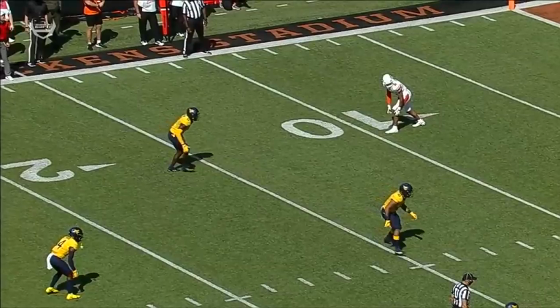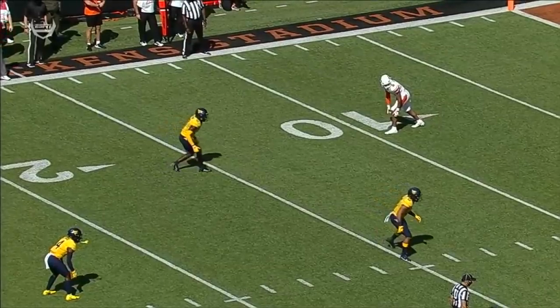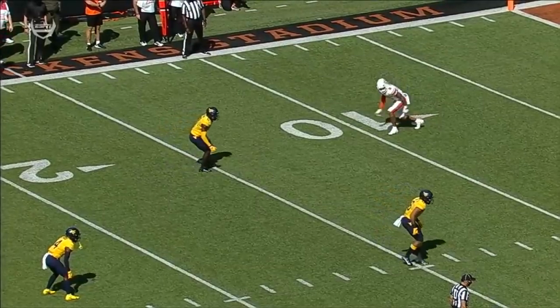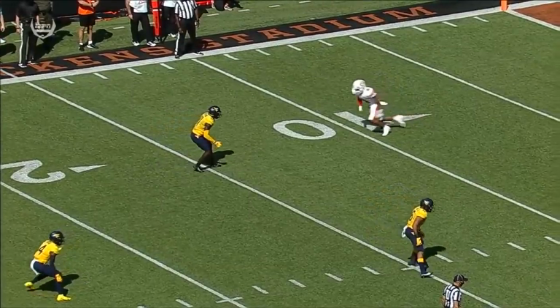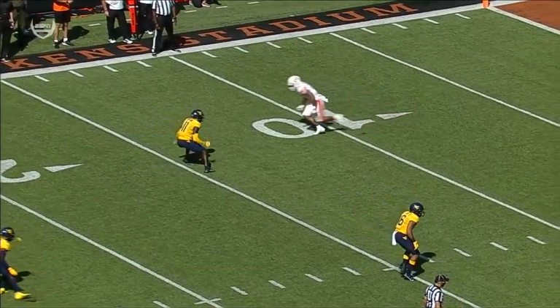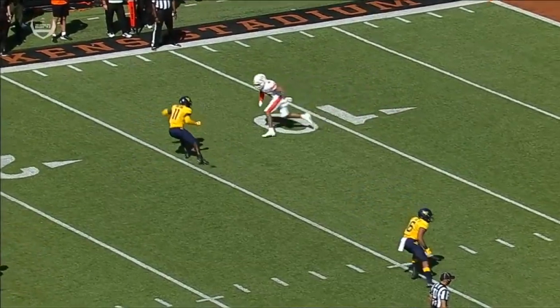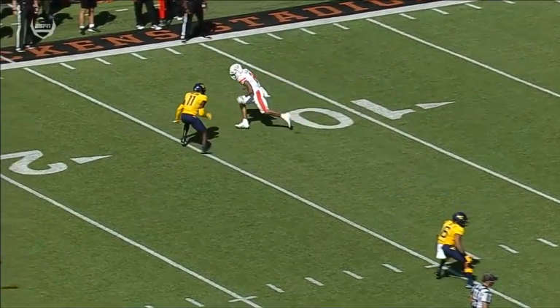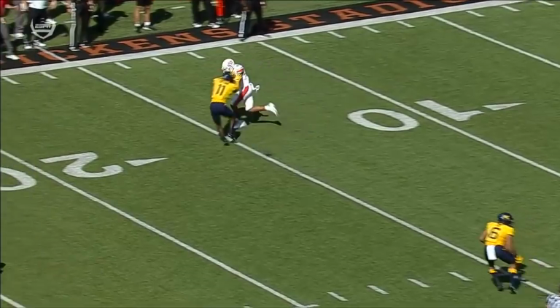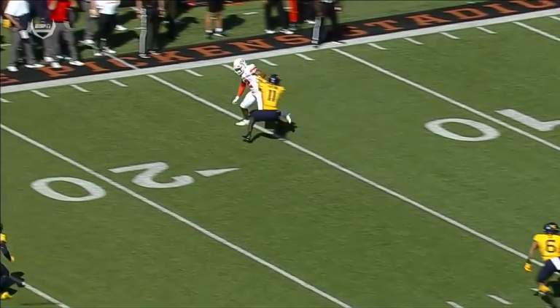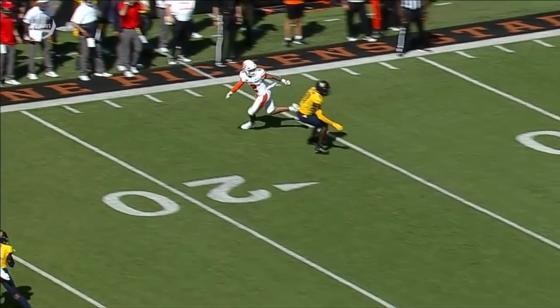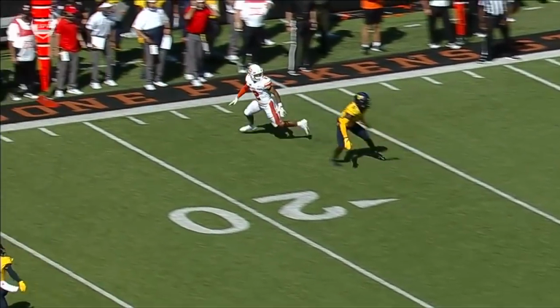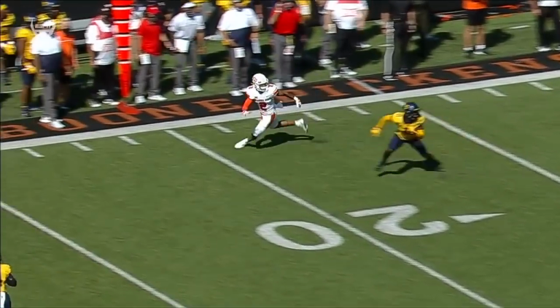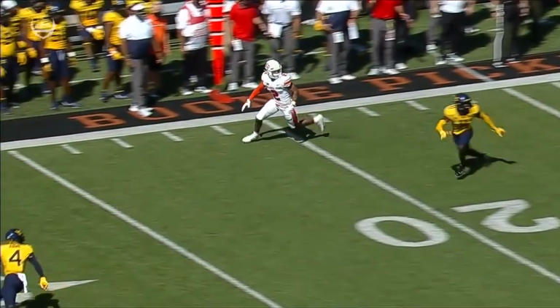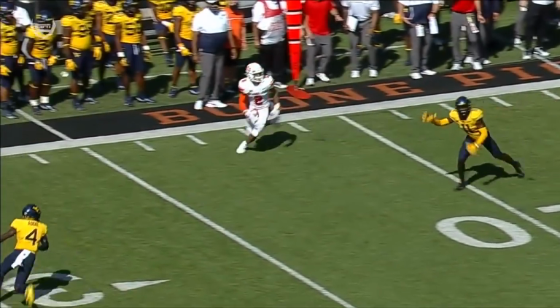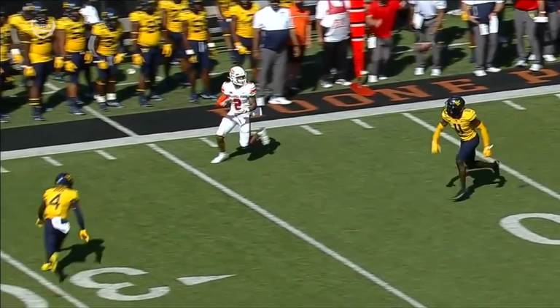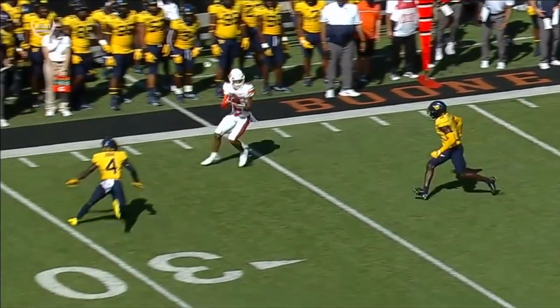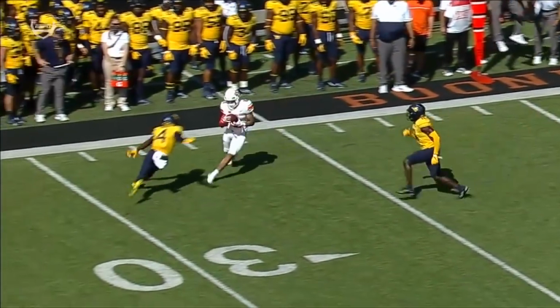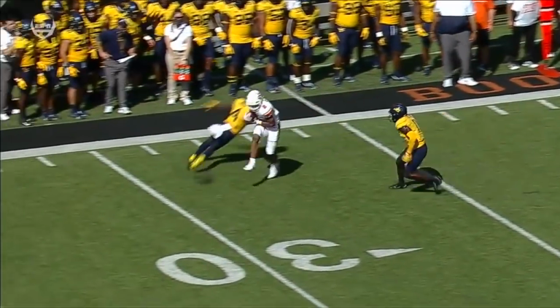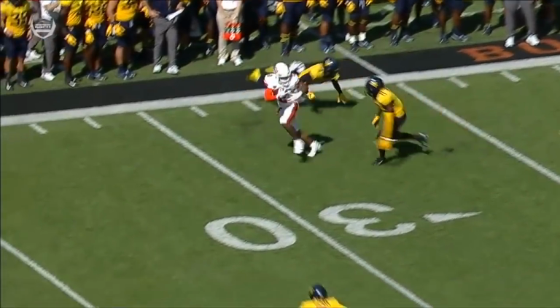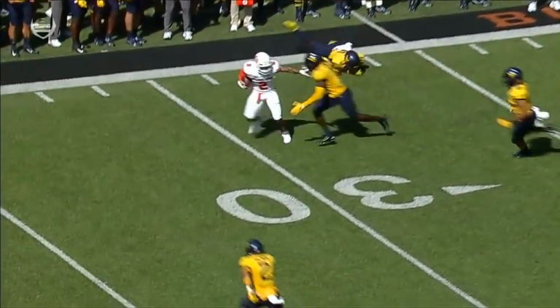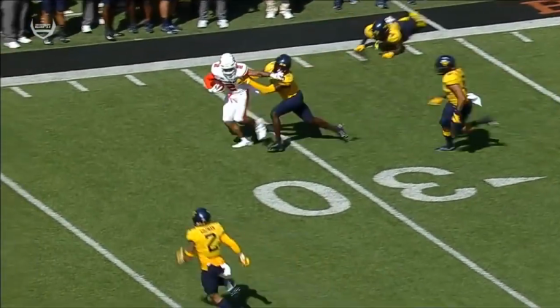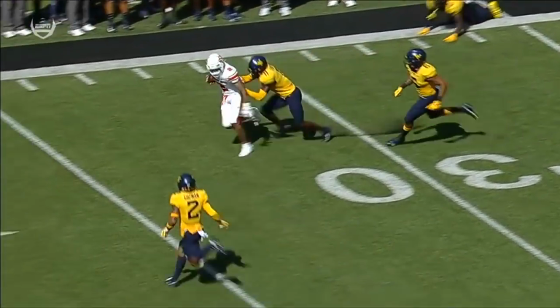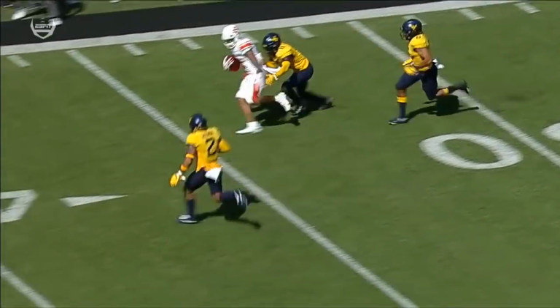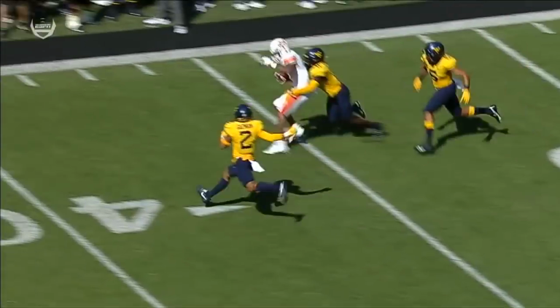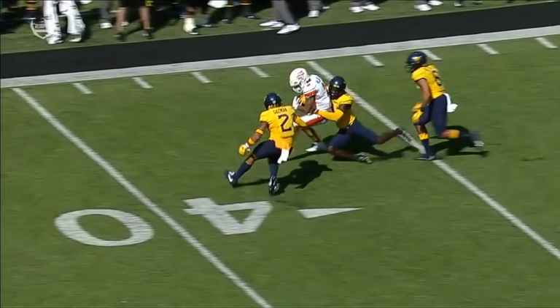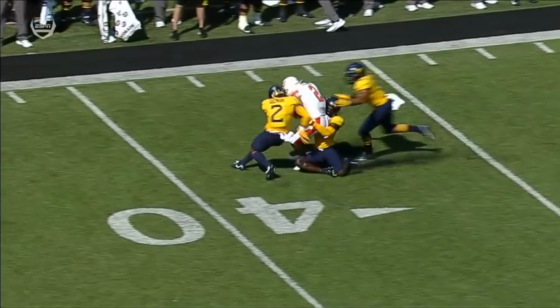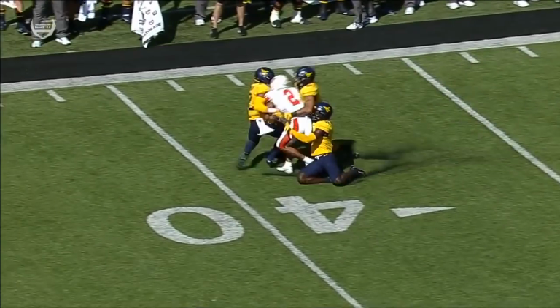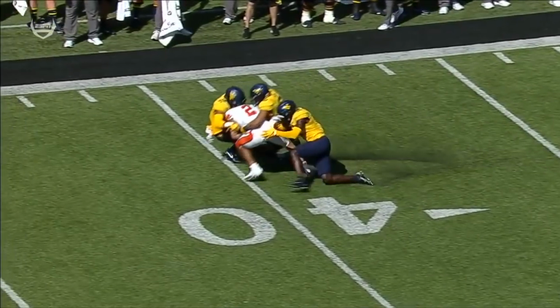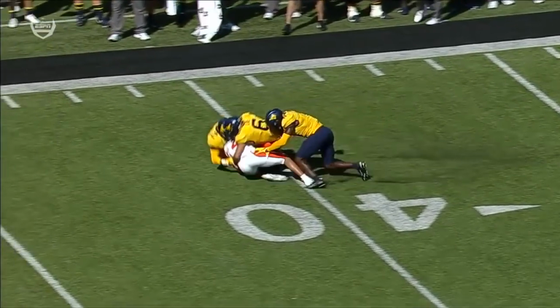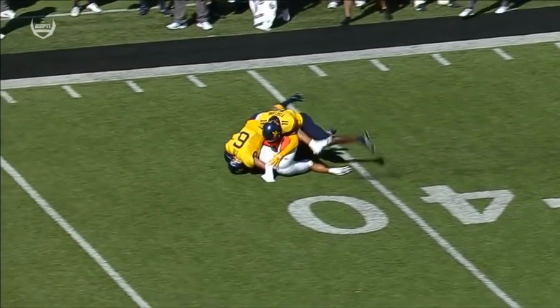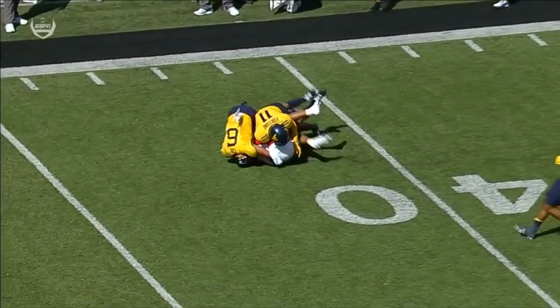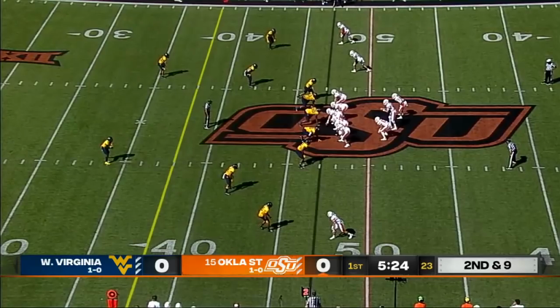I love Tylan Wallace here. He's going to get that squat corner, get past him — left arm swim. Get ready for the football, sit in that zone, stiff arm. Just an awareness as a receiver.